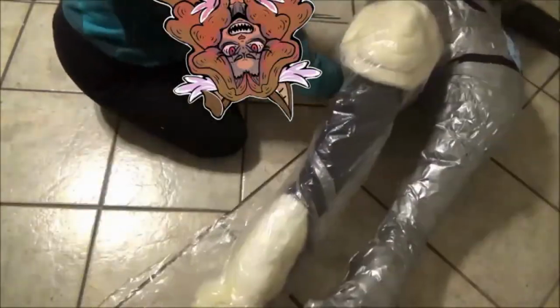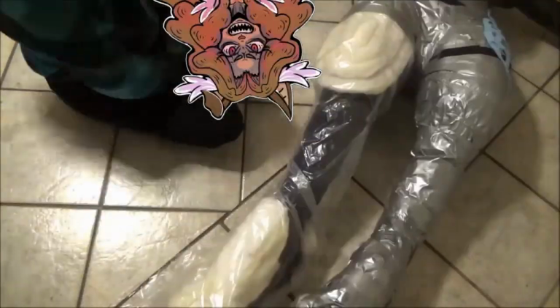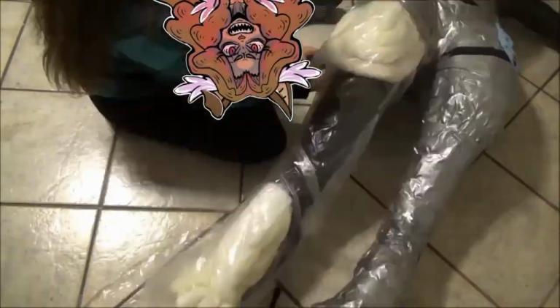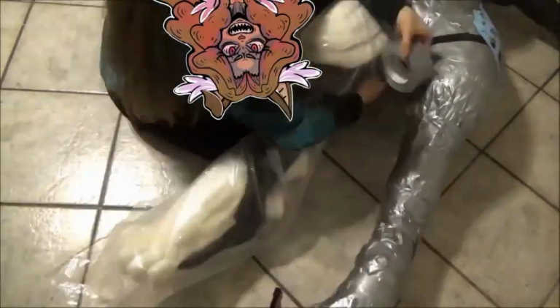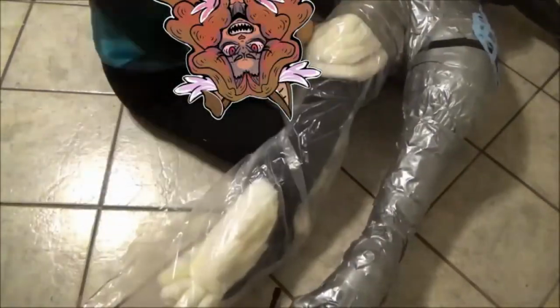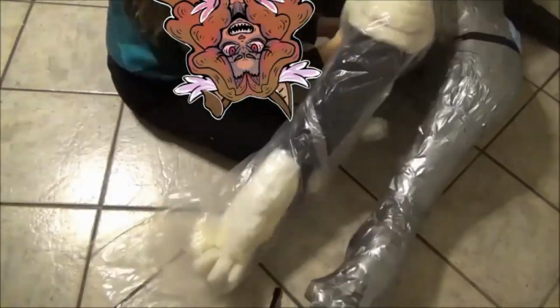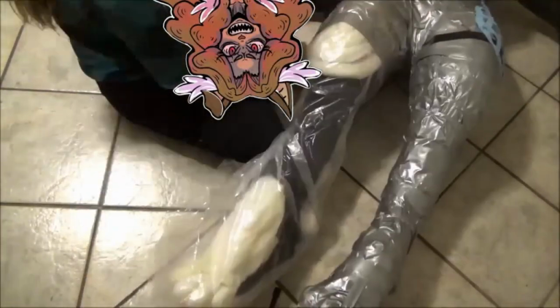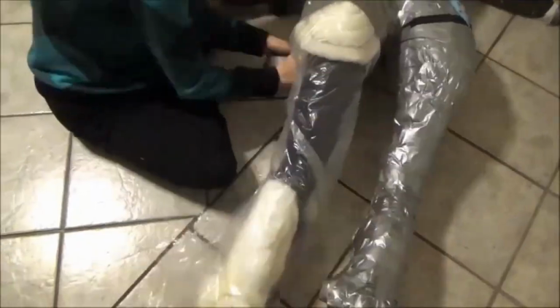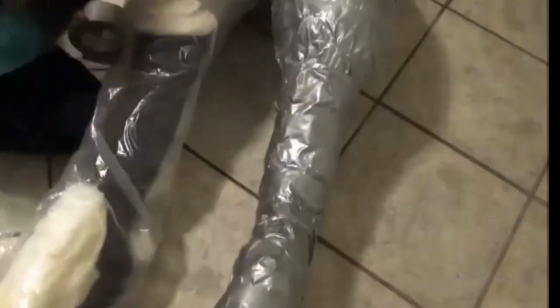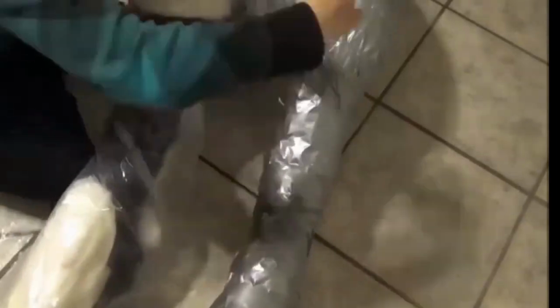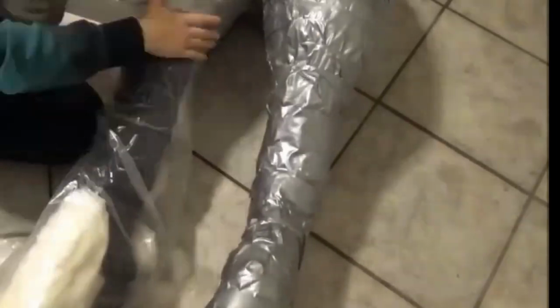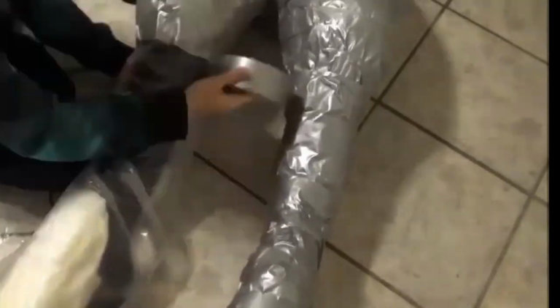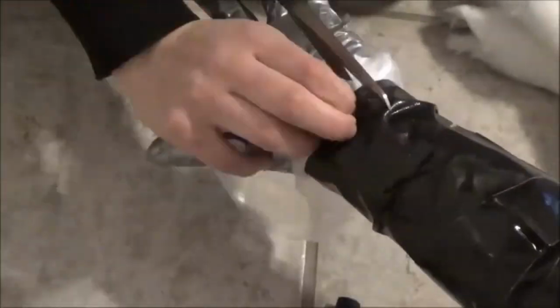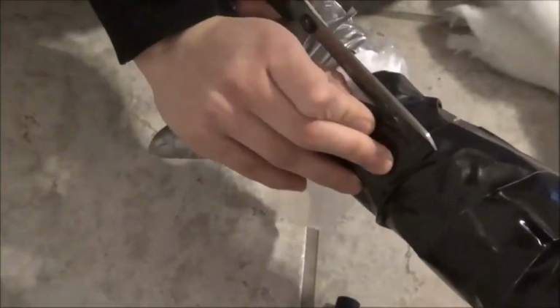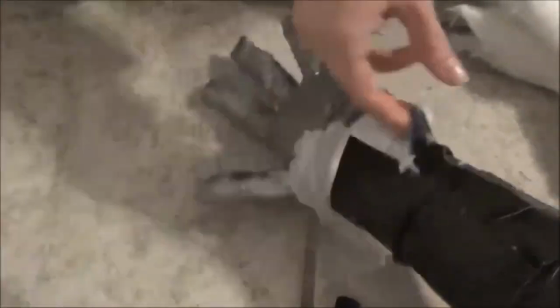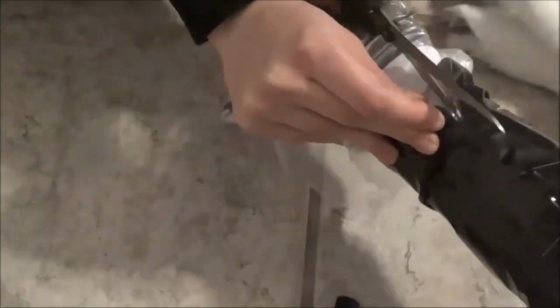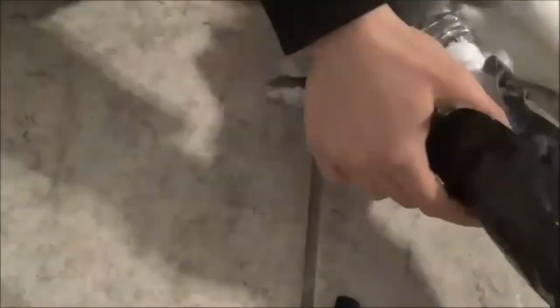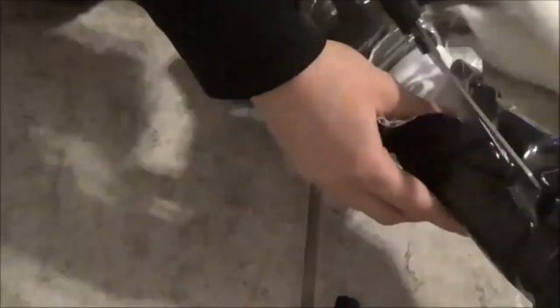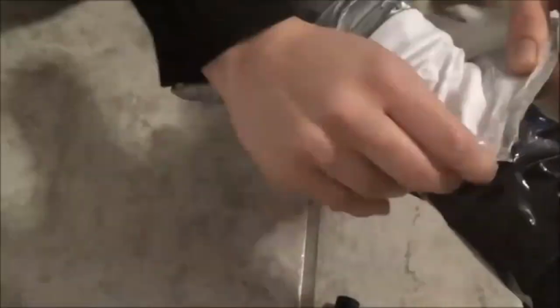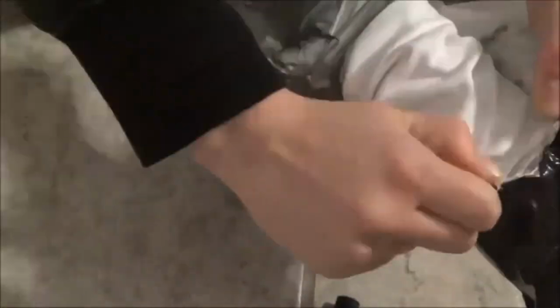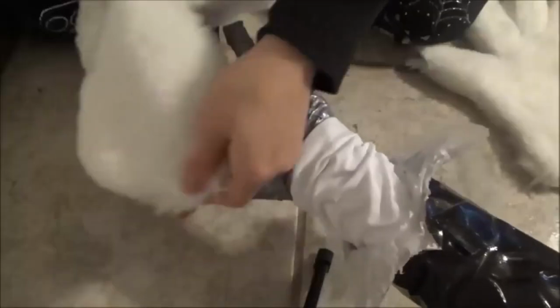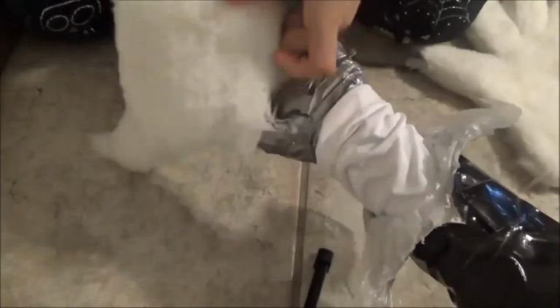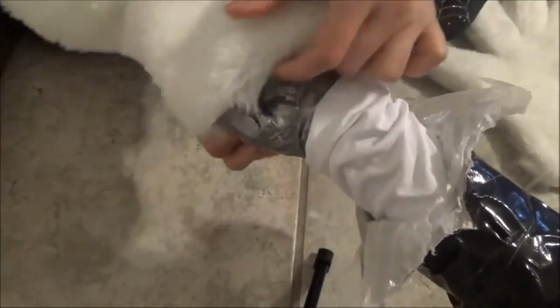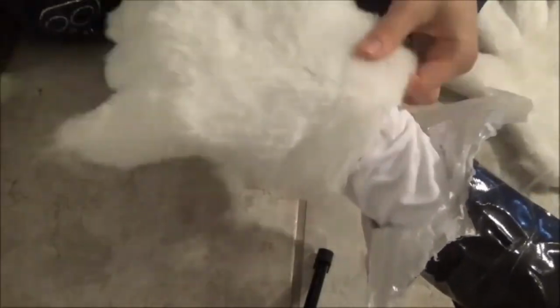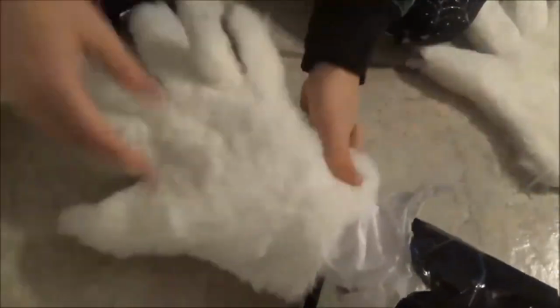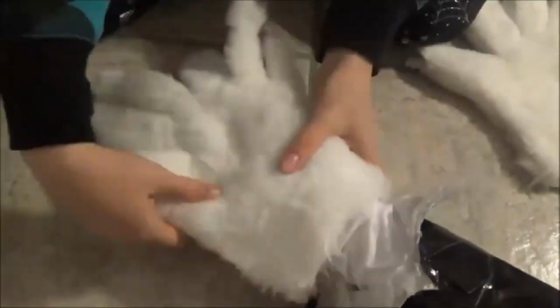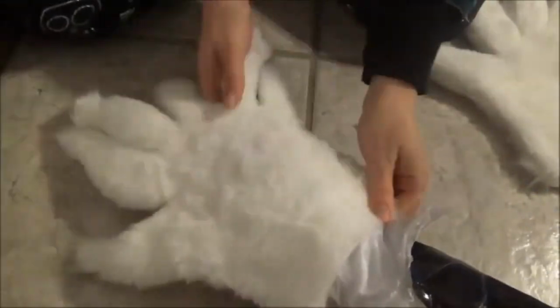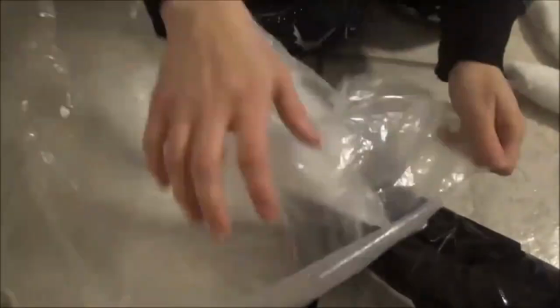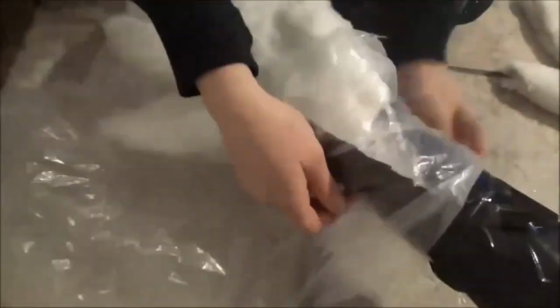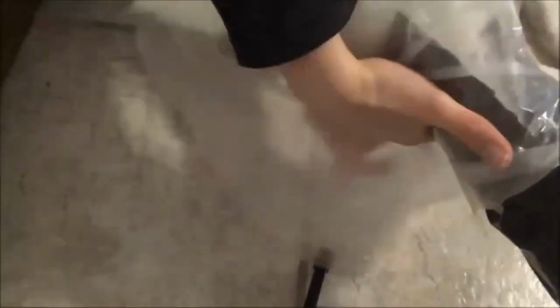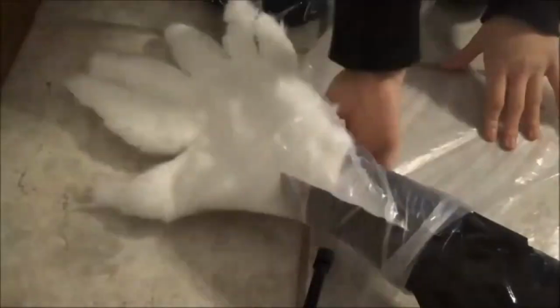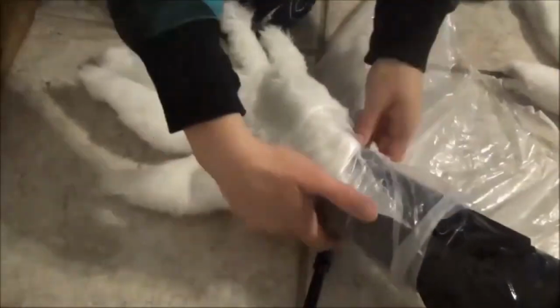Lots more wrapping. And then I forgot to make room for the gloves to fit inside the fursuit. Therefore, there's that section.